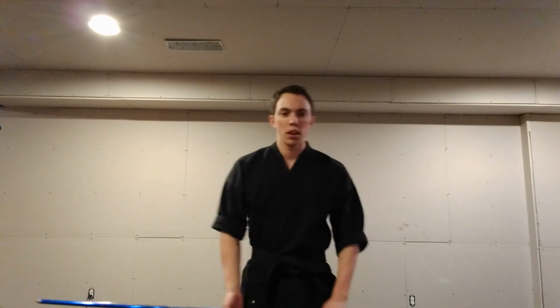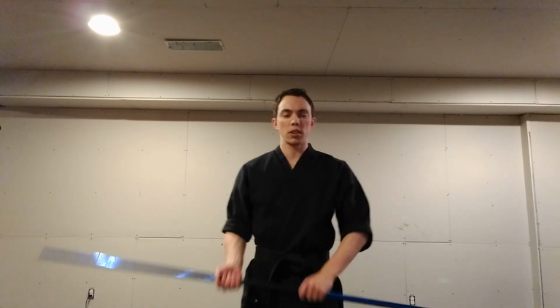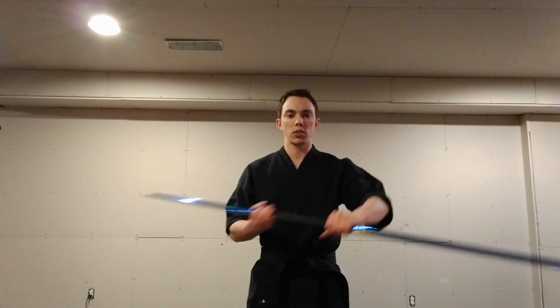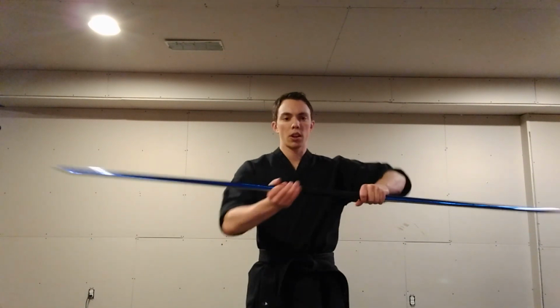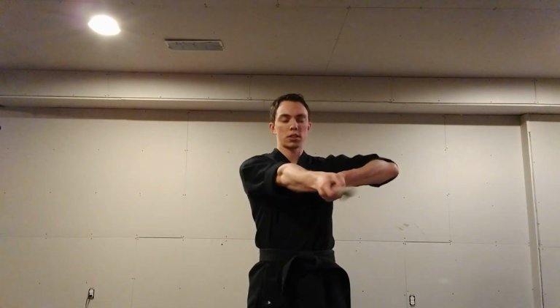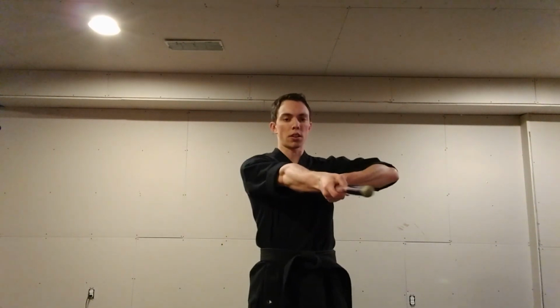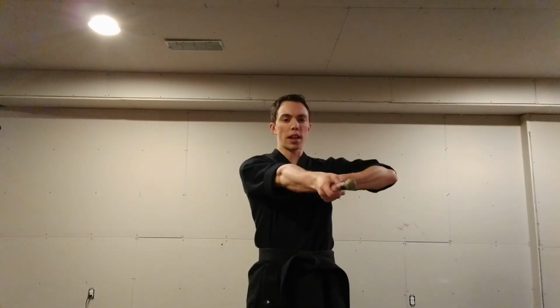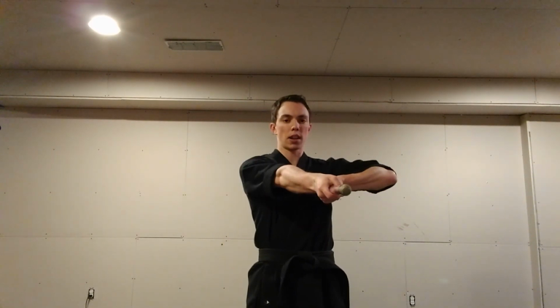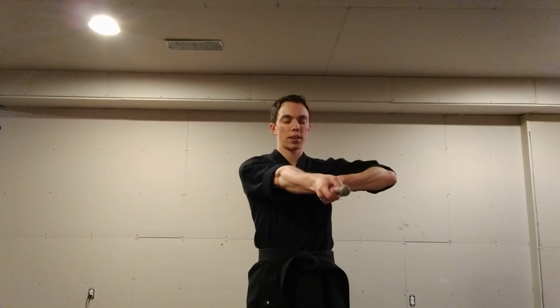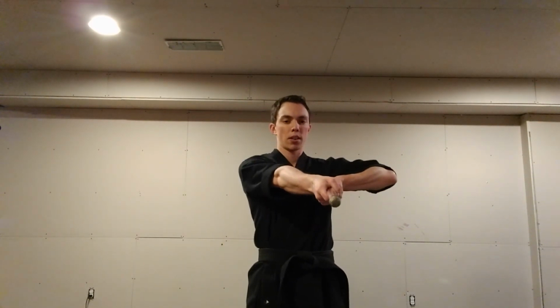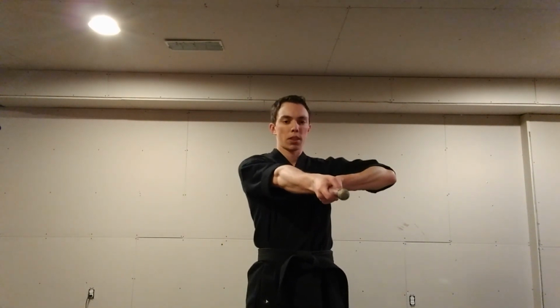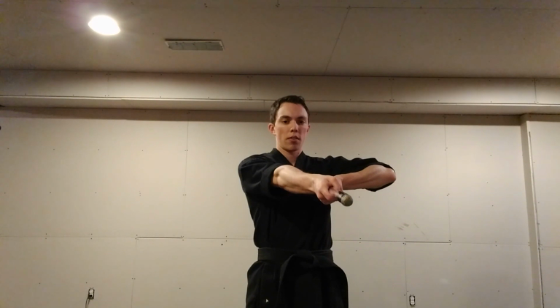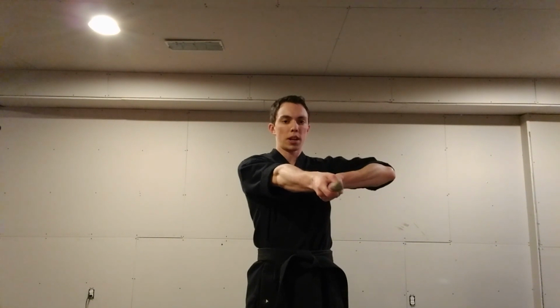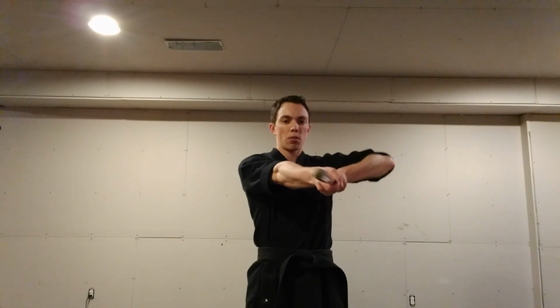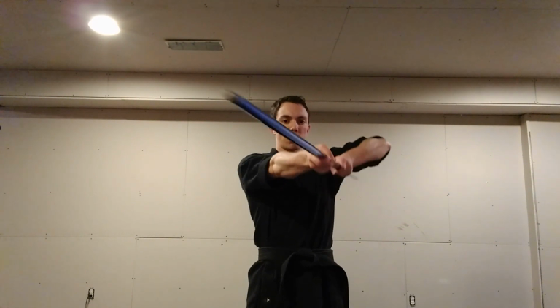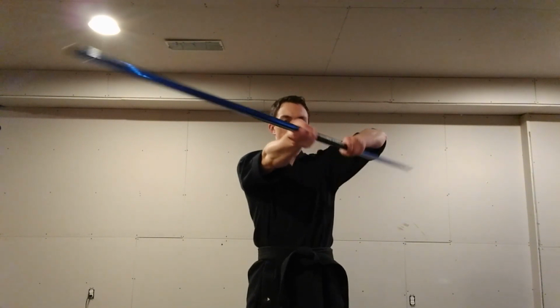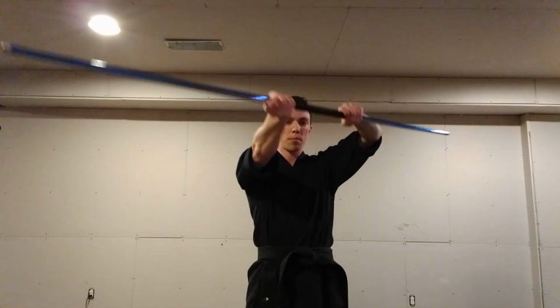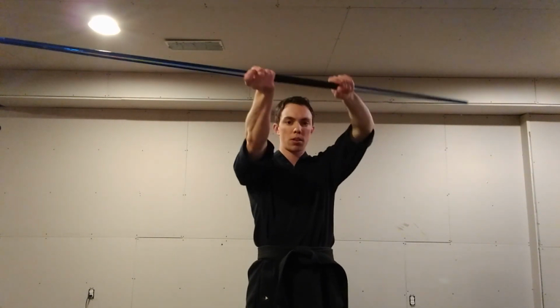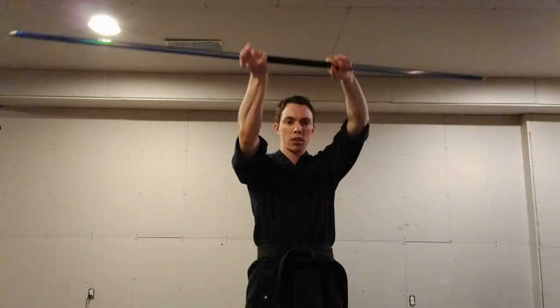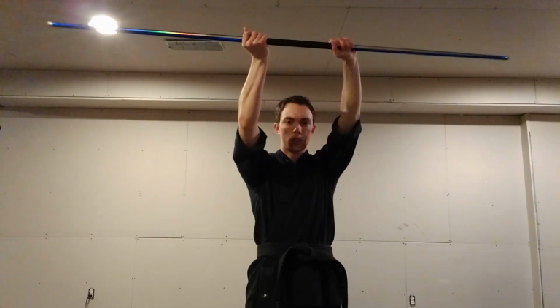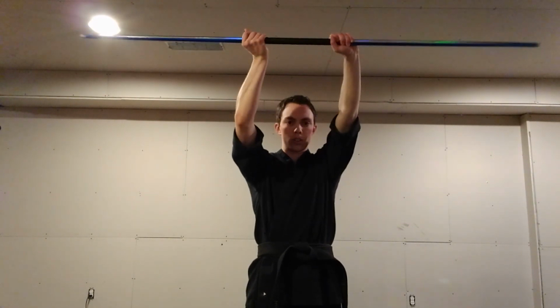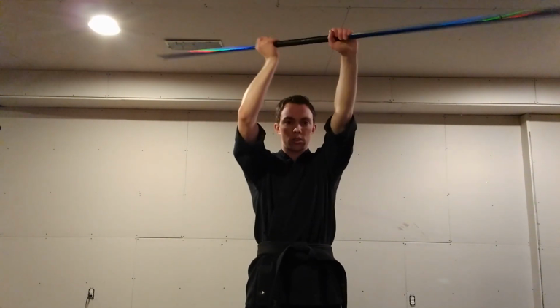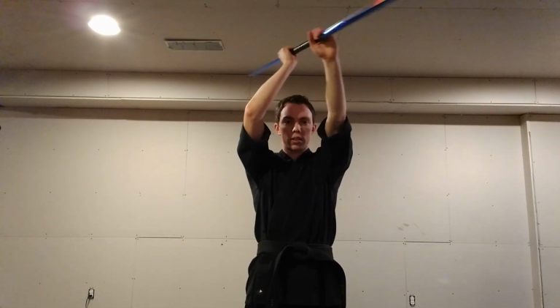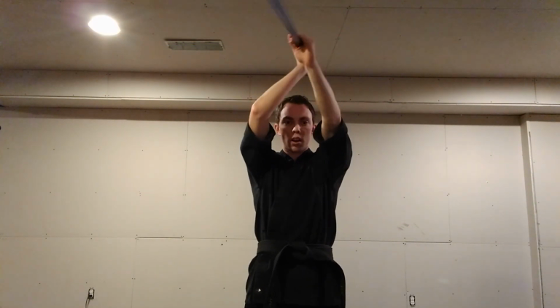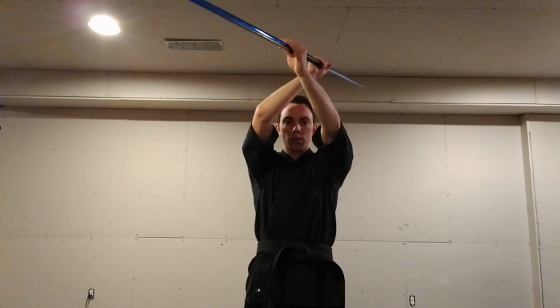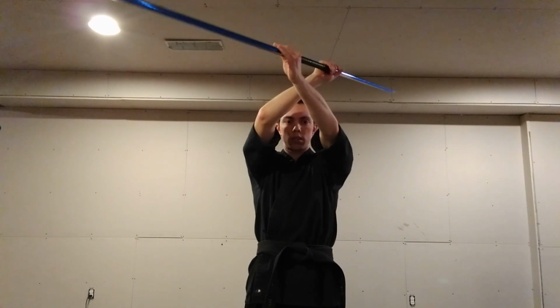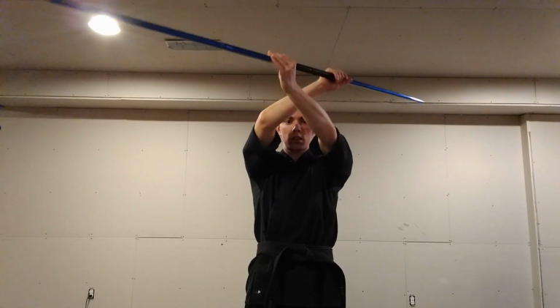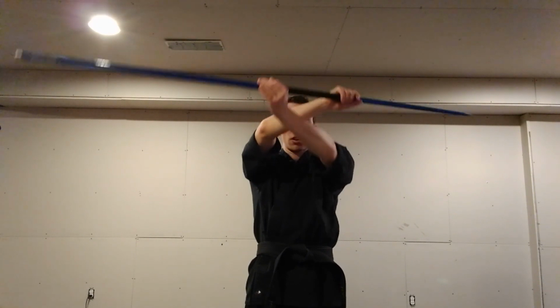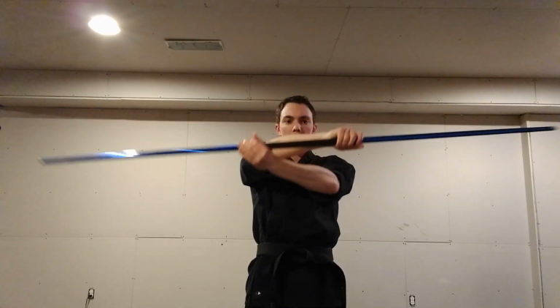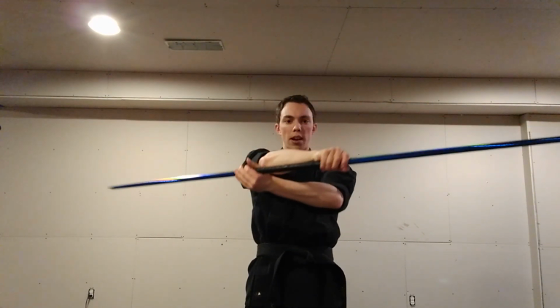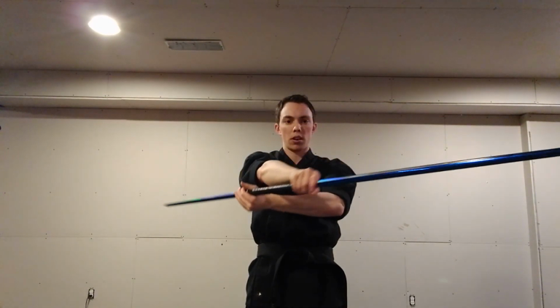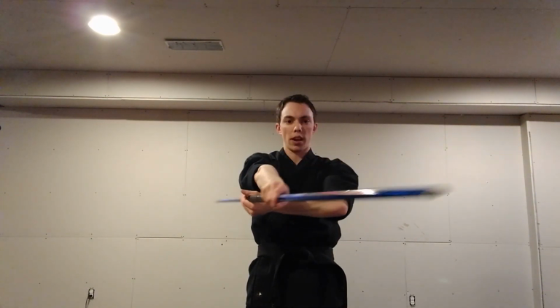To start the strike, we're going to start under our left side. From here, we're going to bring it up, twist our arms, and bring it down under the right.